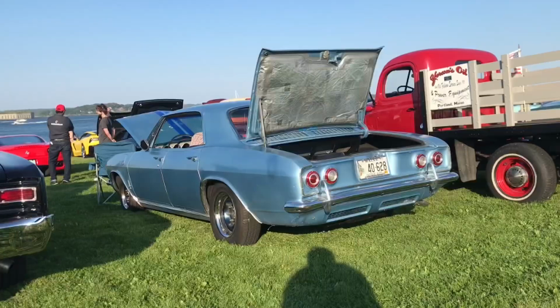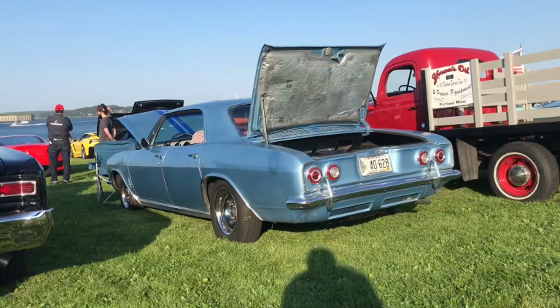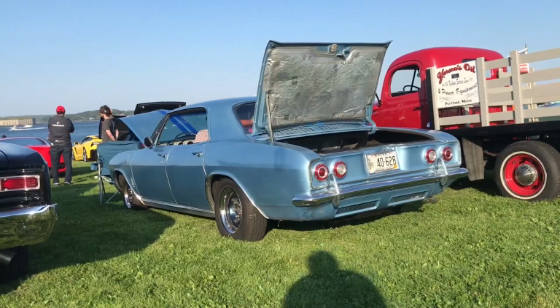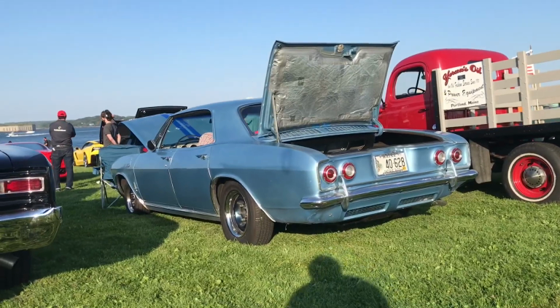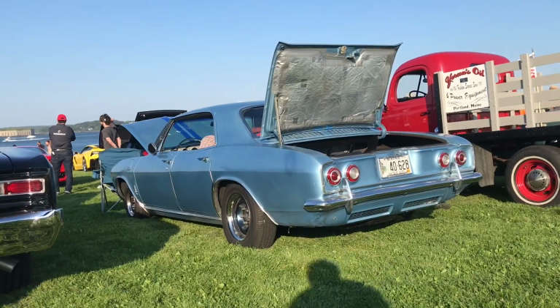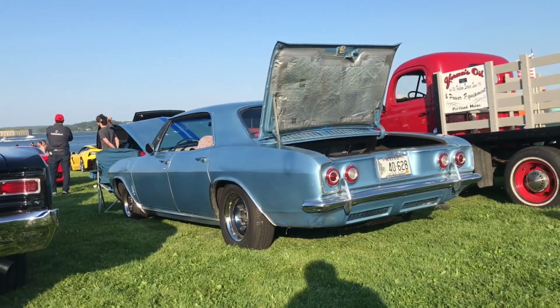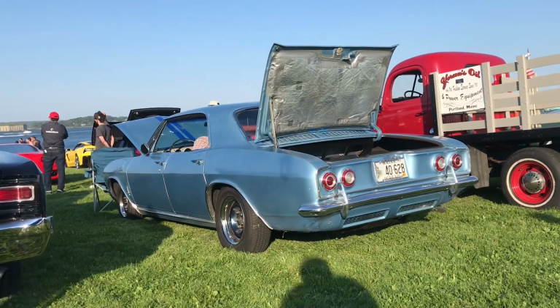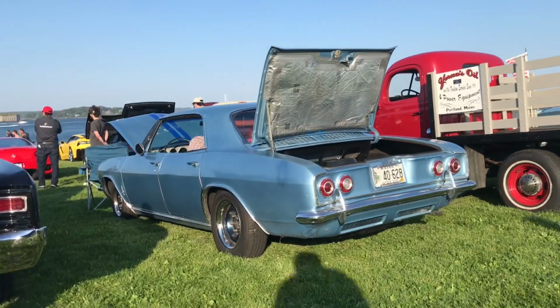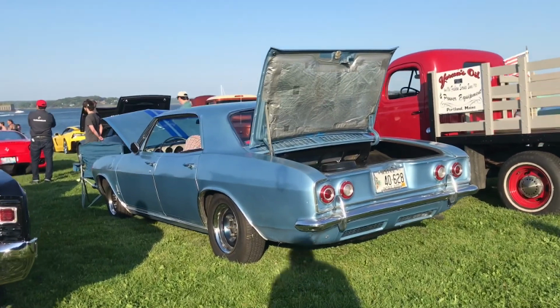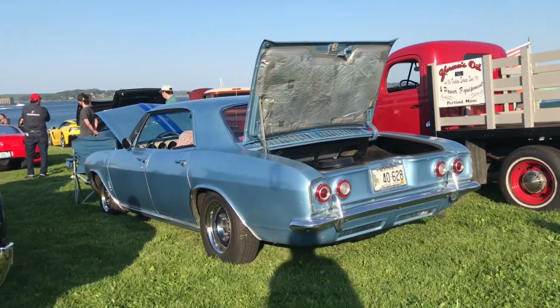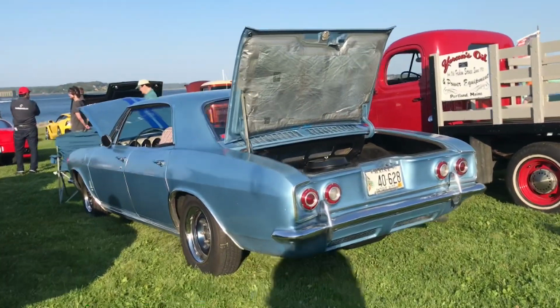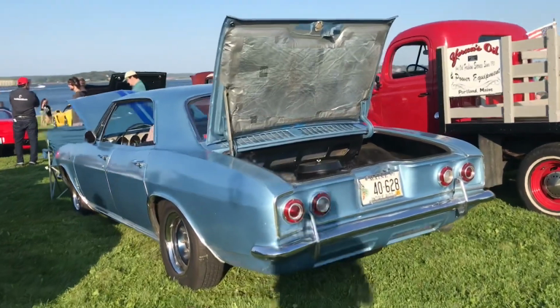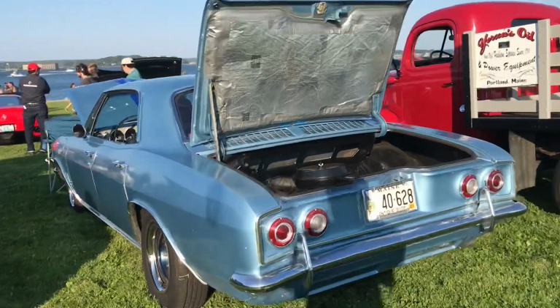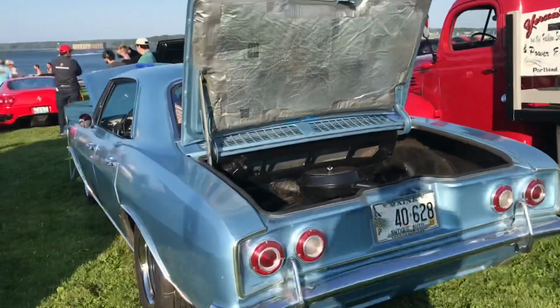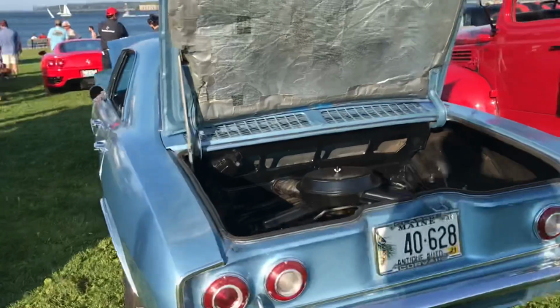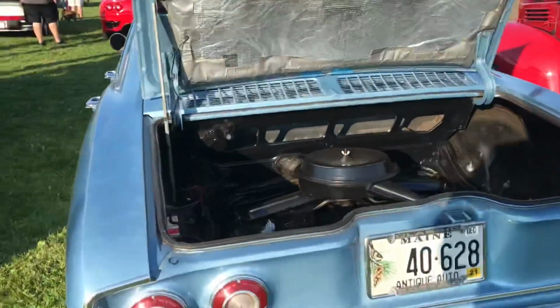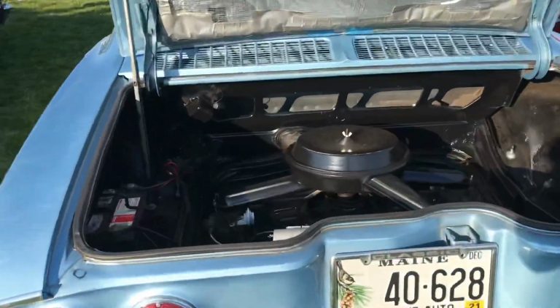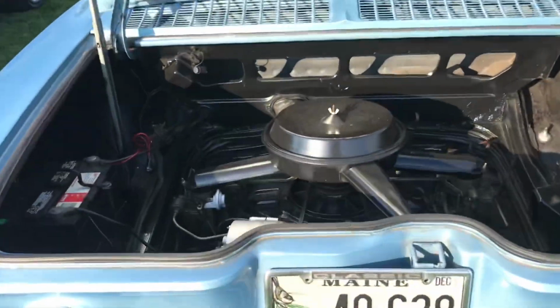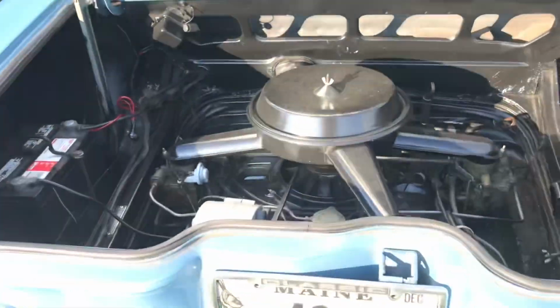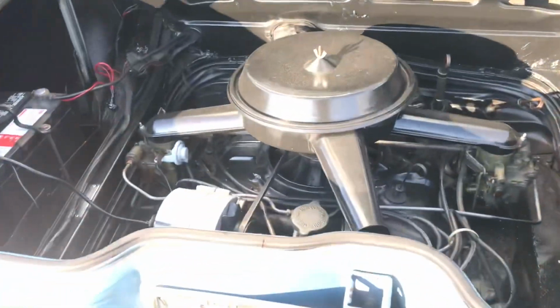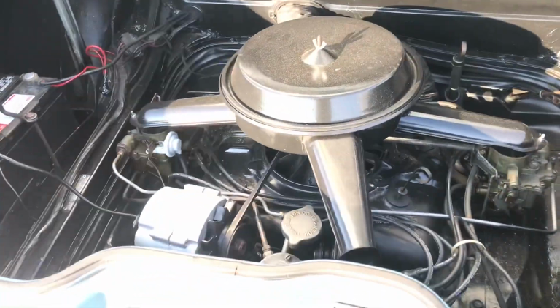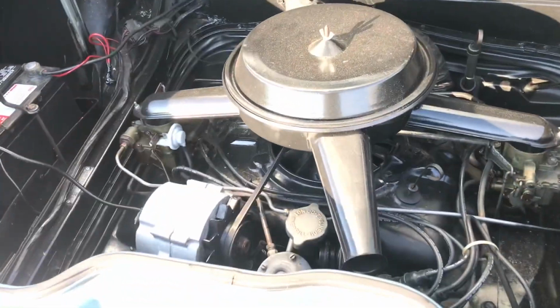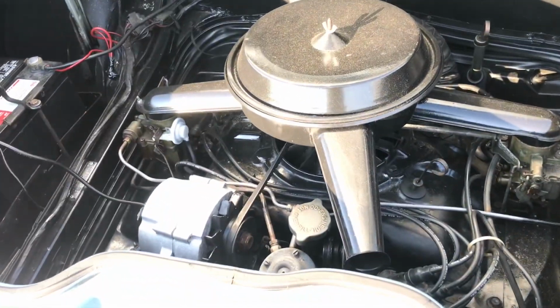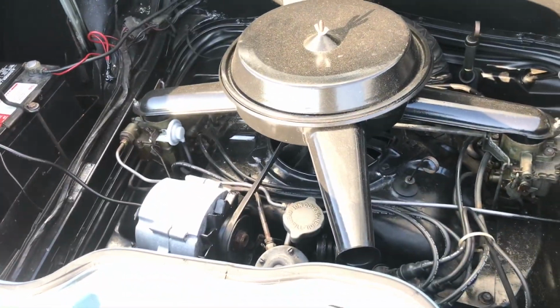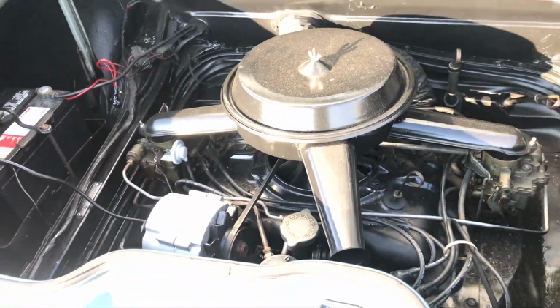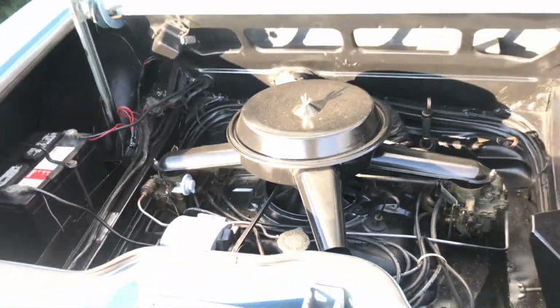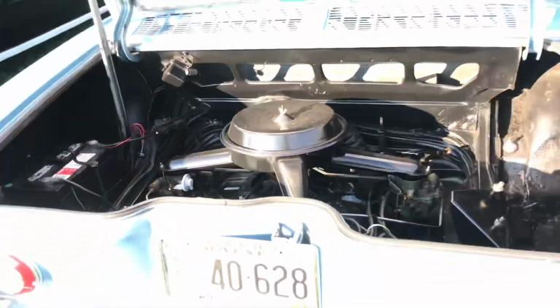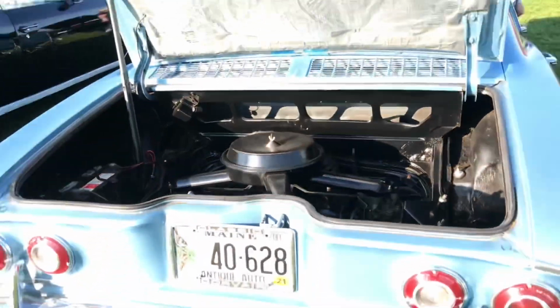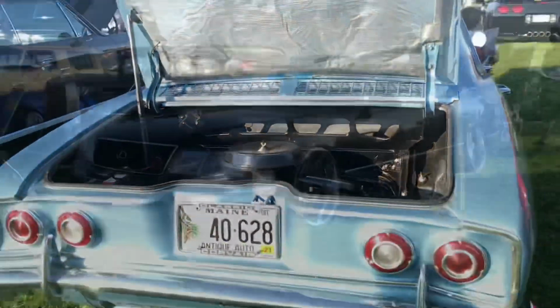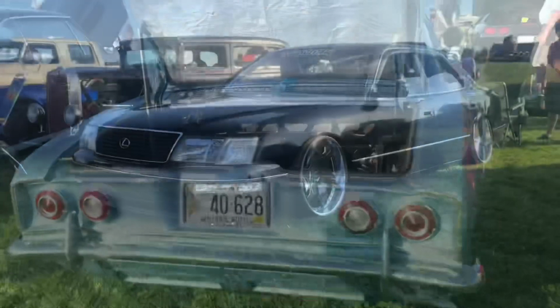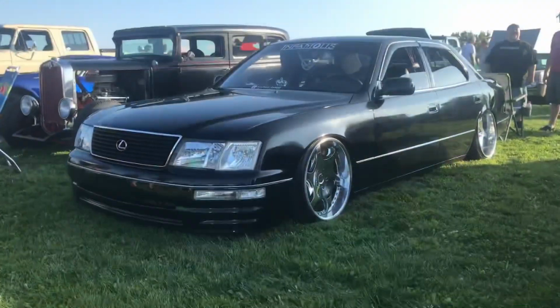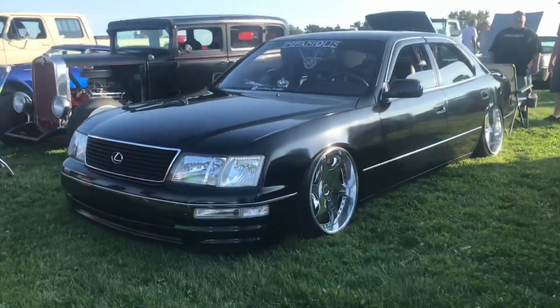Here's a cool little fact for anybody that didn't know - the Chevy Corvair was actually a rear-engine car. Beautiful LS 400 over here.